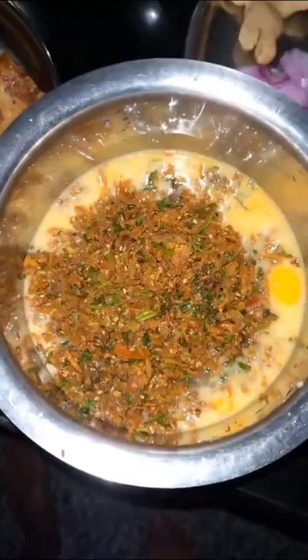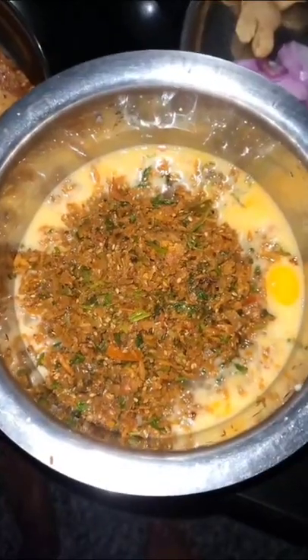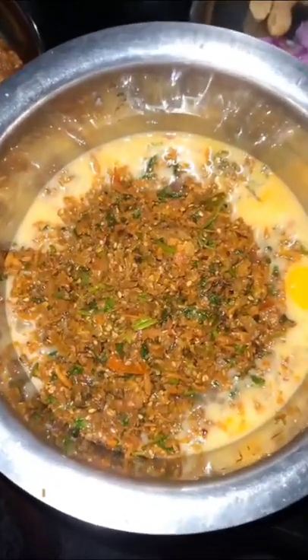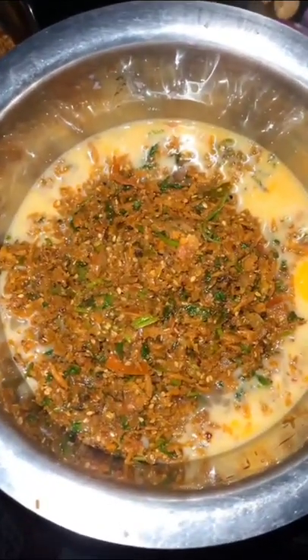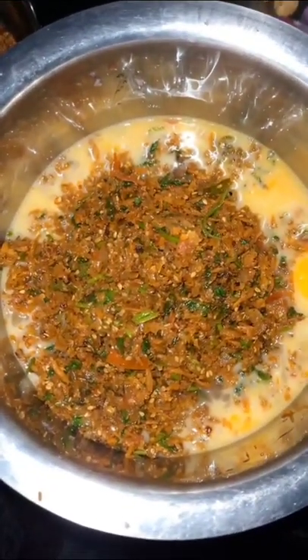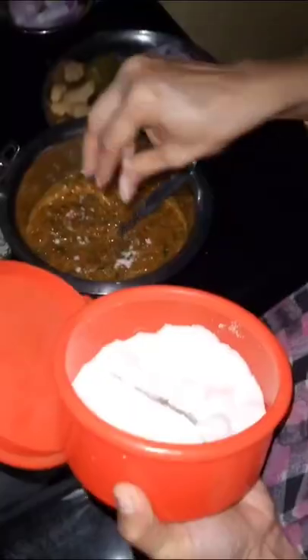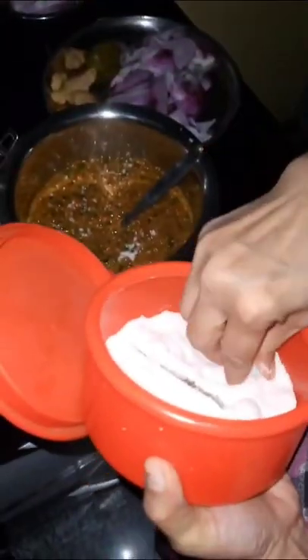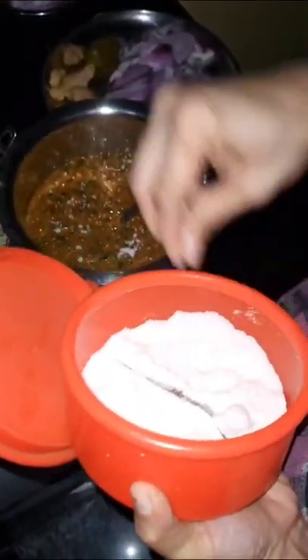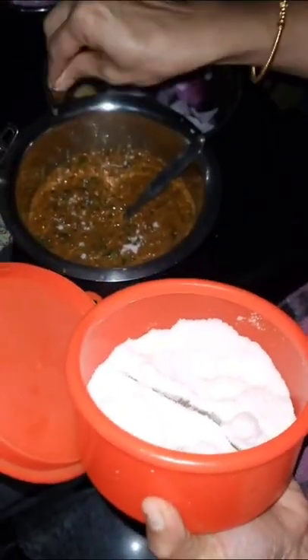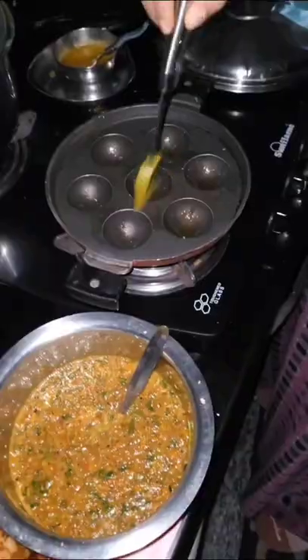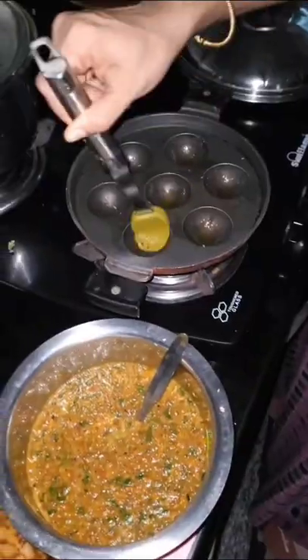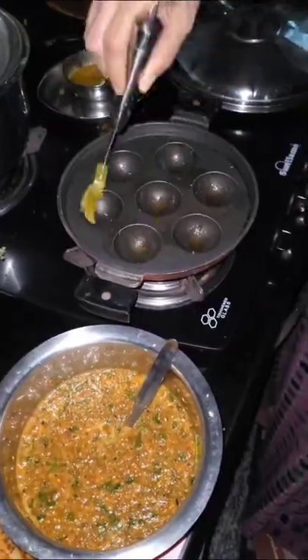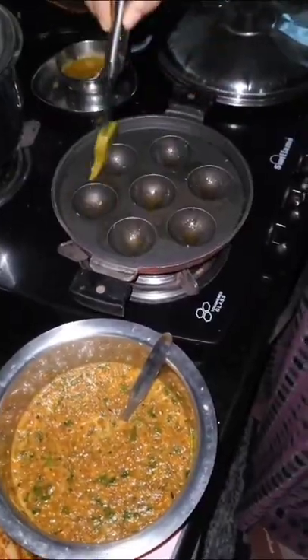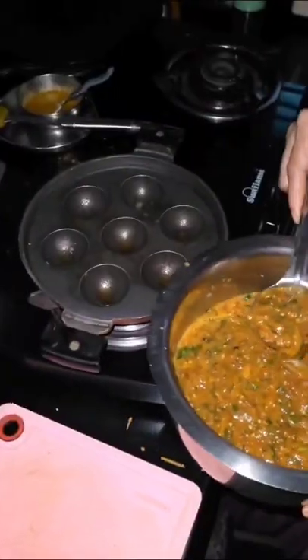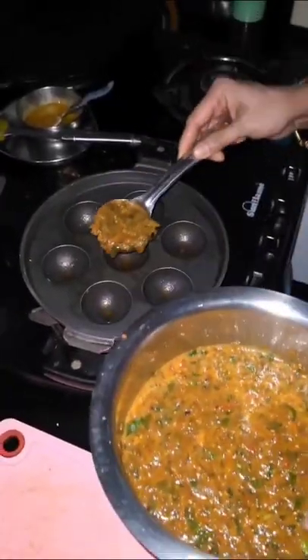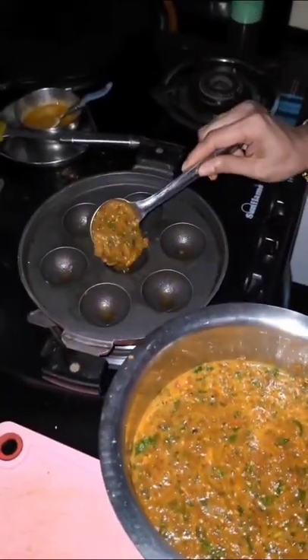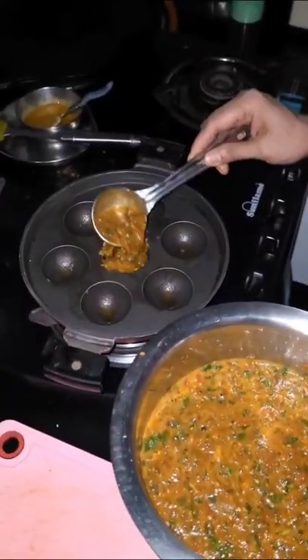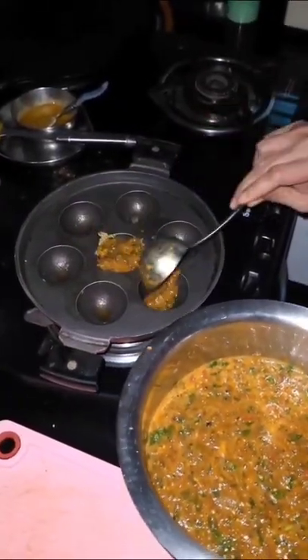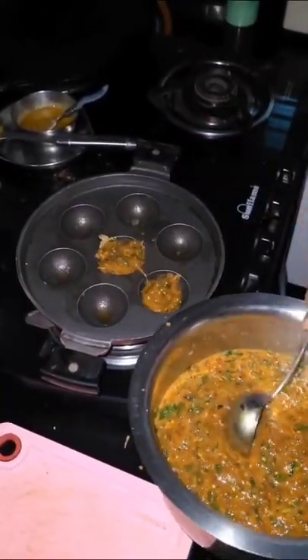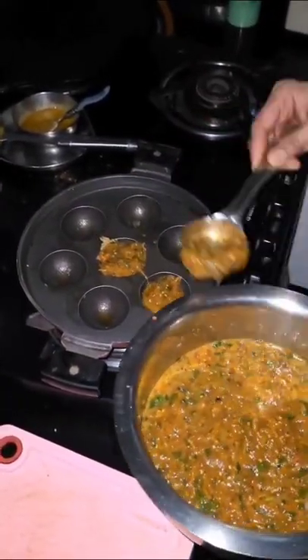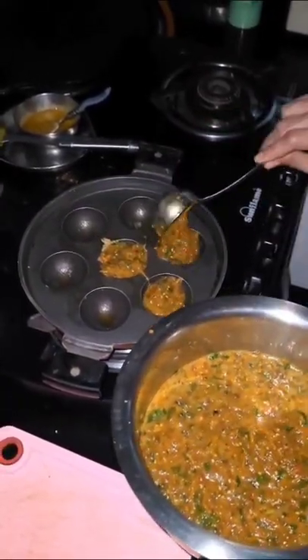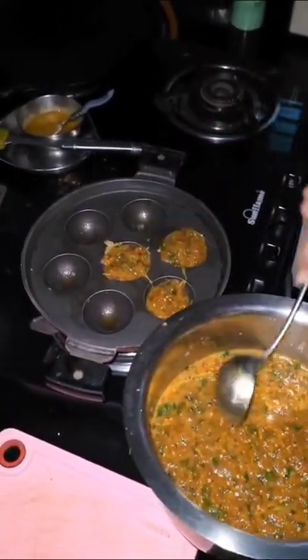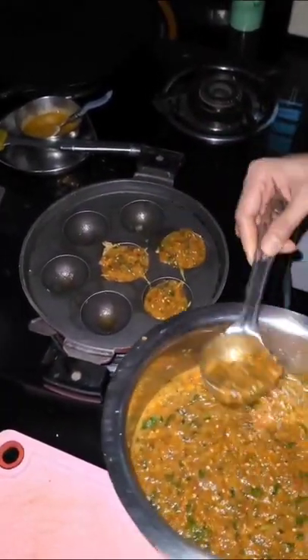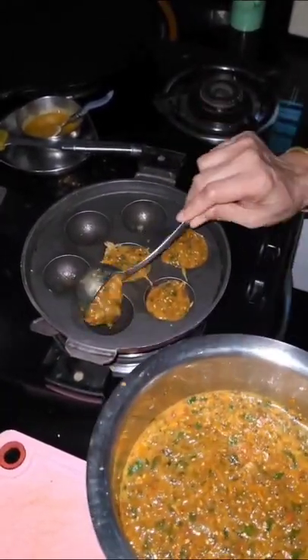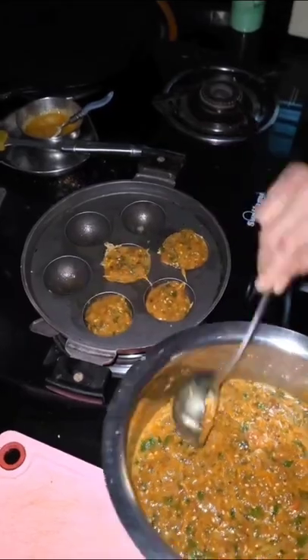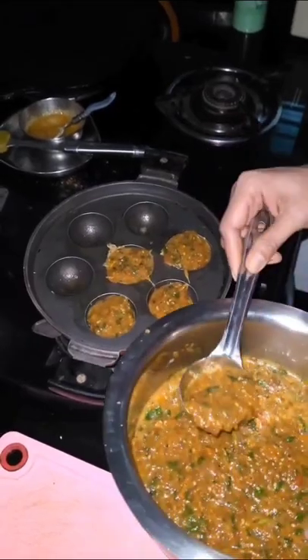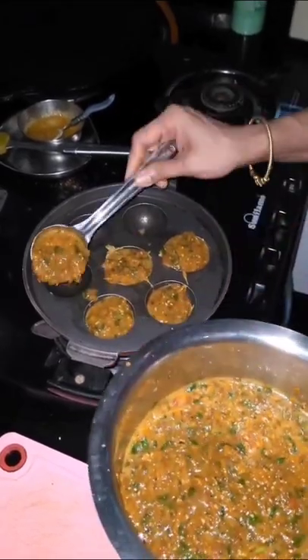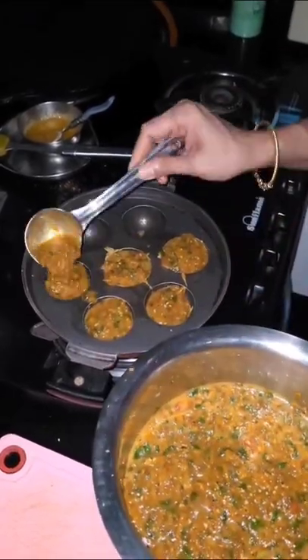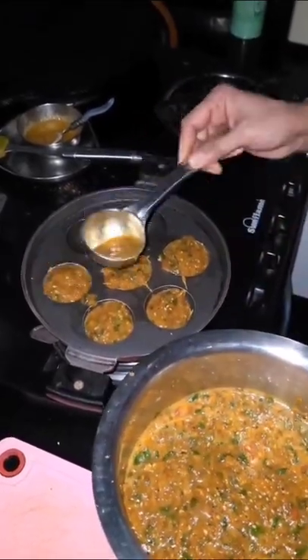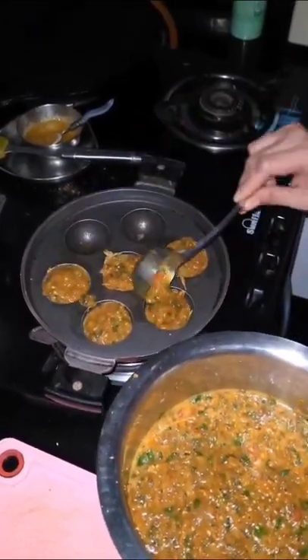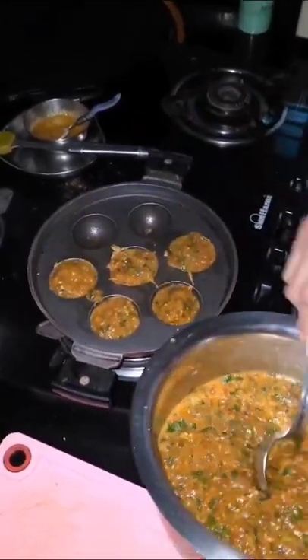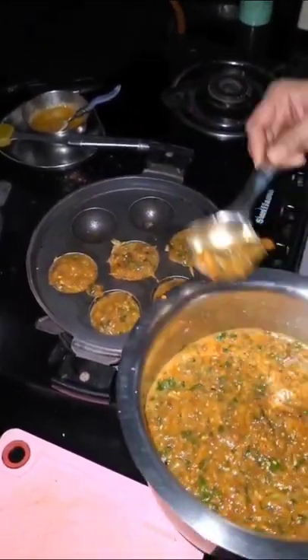After frying well, mix into the egg bowl with some added salt. Now take a puddhu pan and apply some oil on all sides. After heating, add this raw egg vegetable mixture into all the pots using a ladle and close the lid.